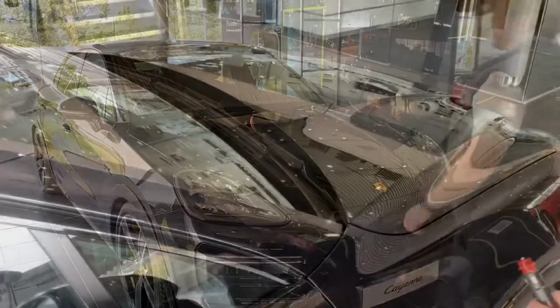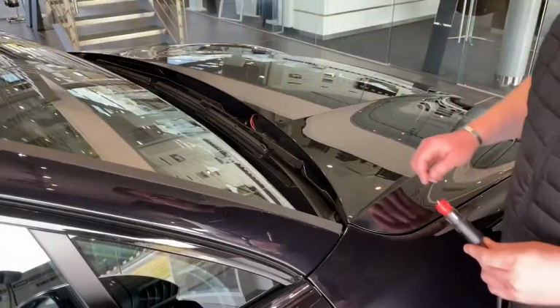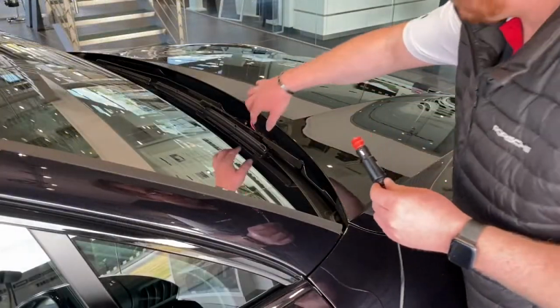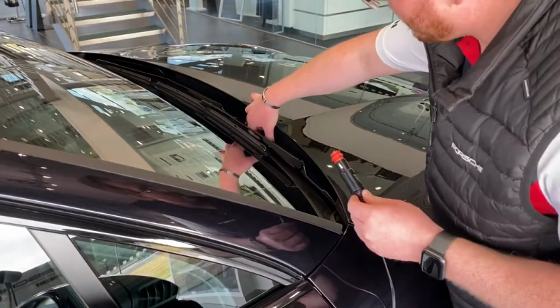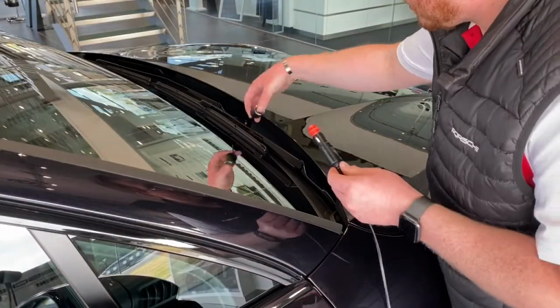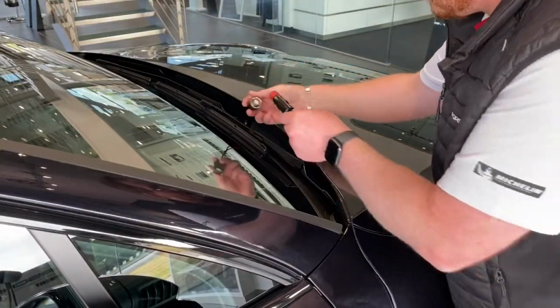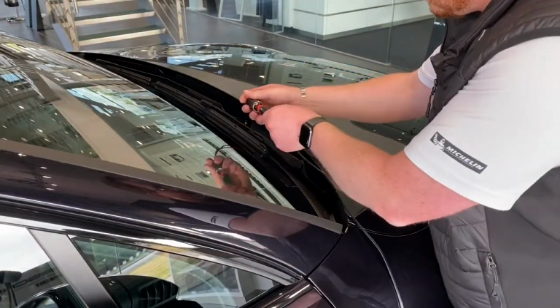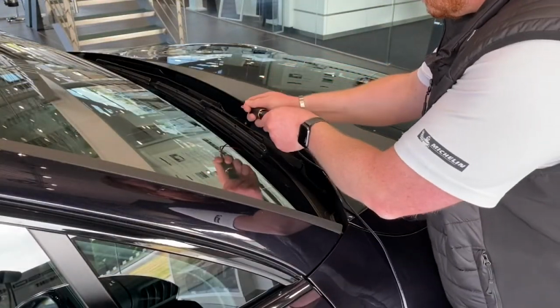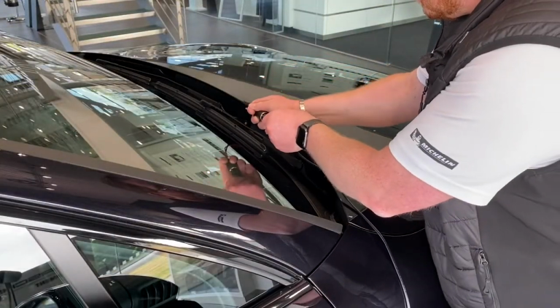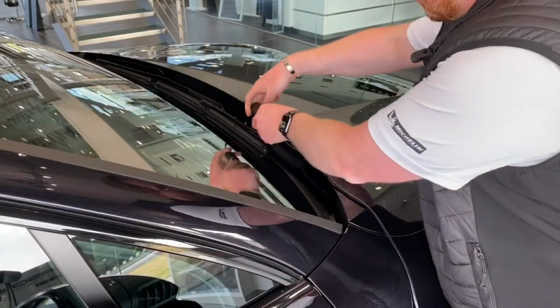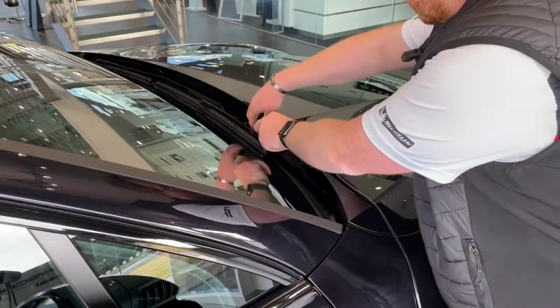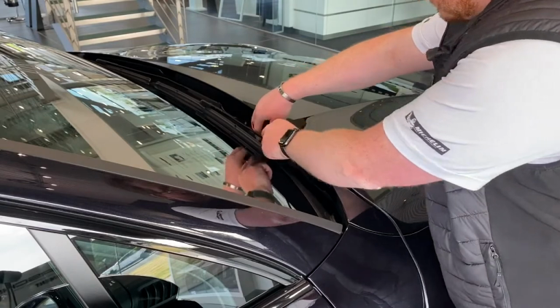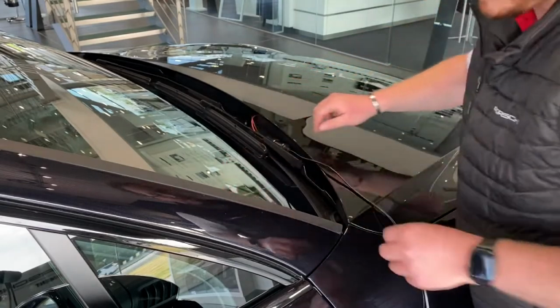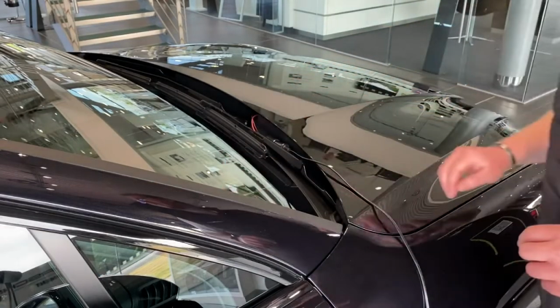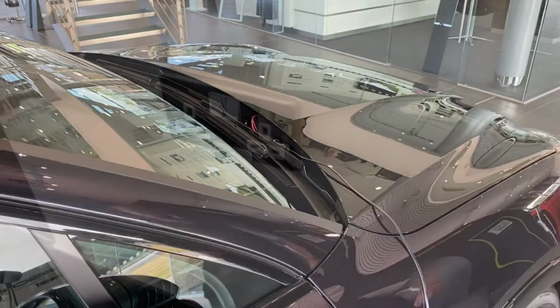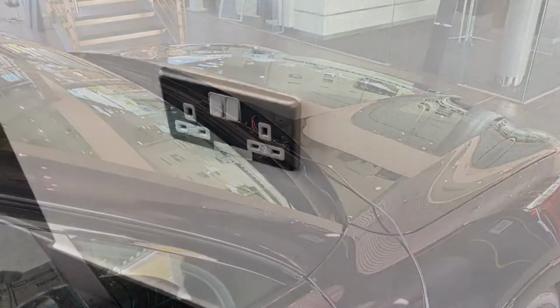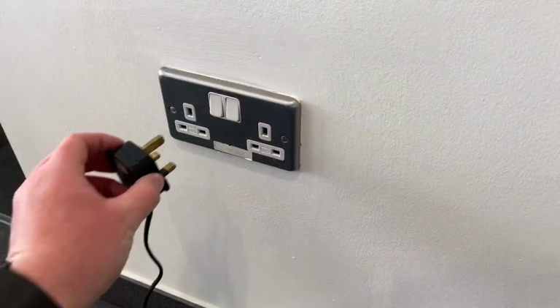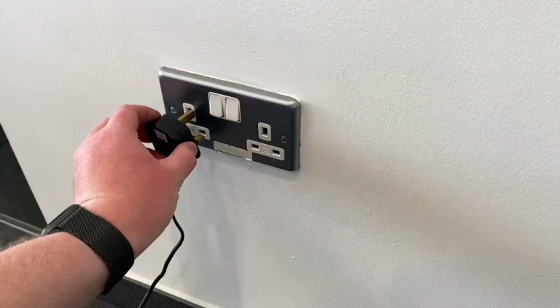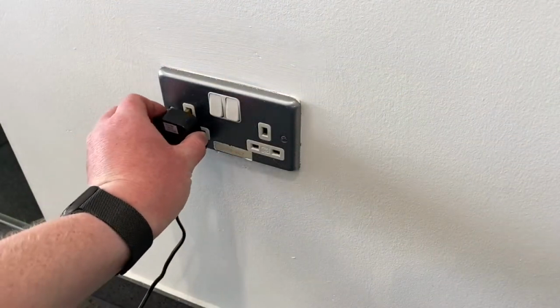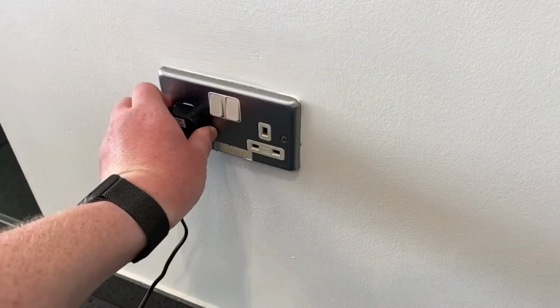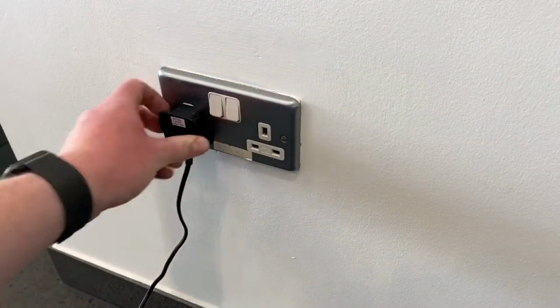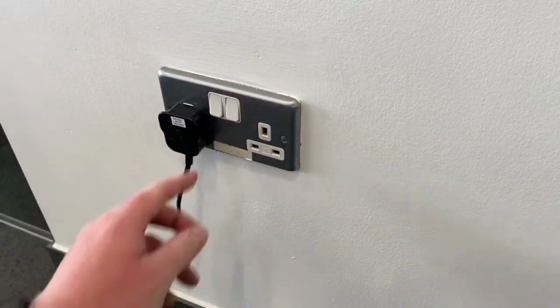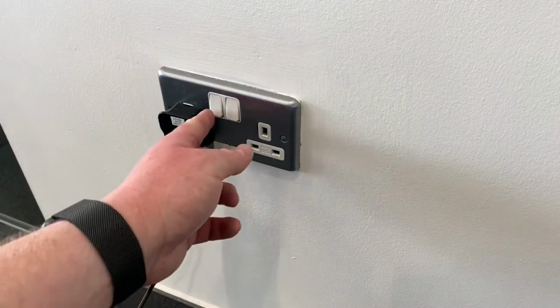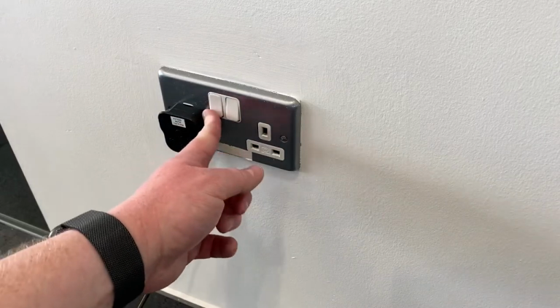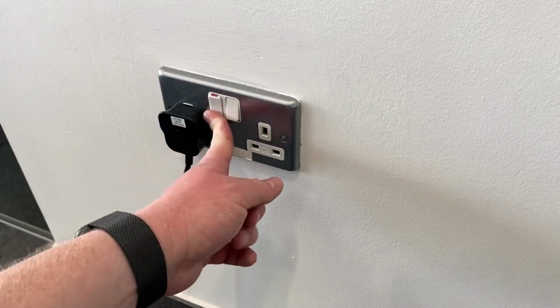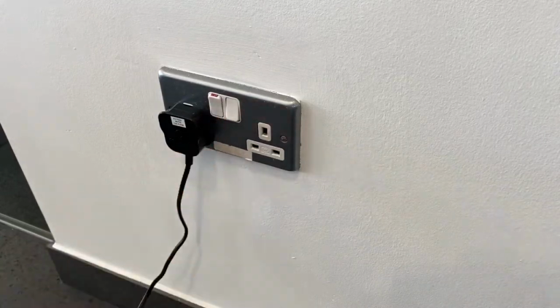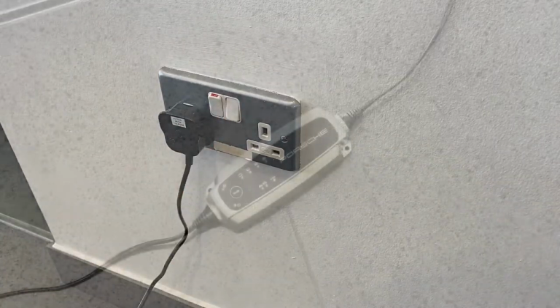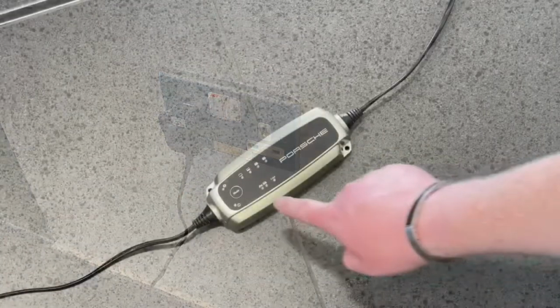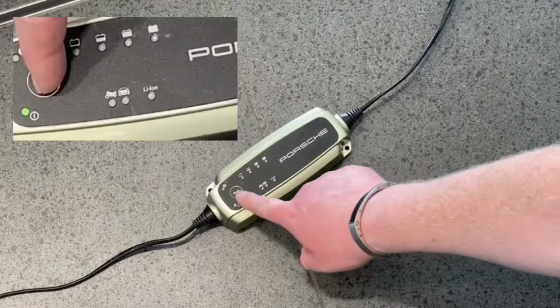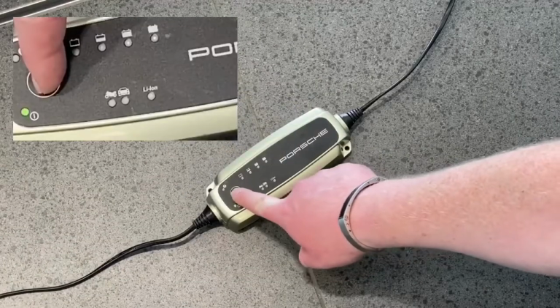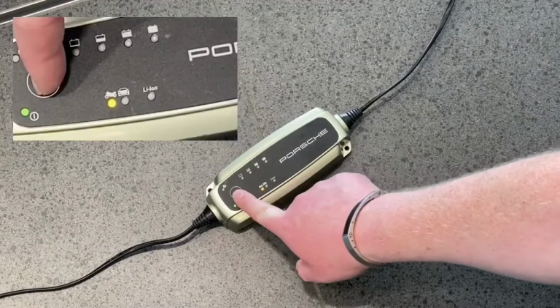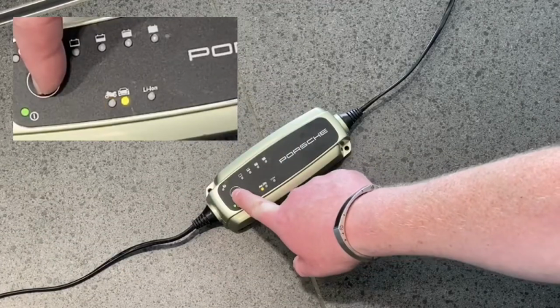Now grabbing the charger receptacle, plug that into the adapter cable and make sure that's a secure fit. We're now going to plug the charger in — don't forget to turn it on — and then using the mode button, we're going to change it until it's on lithium-ion.